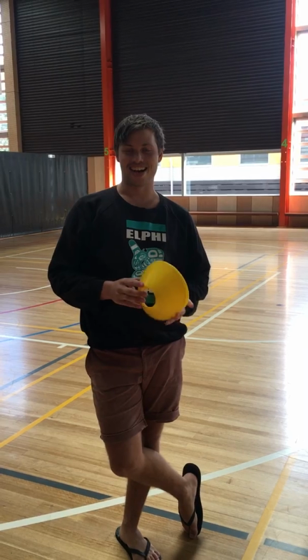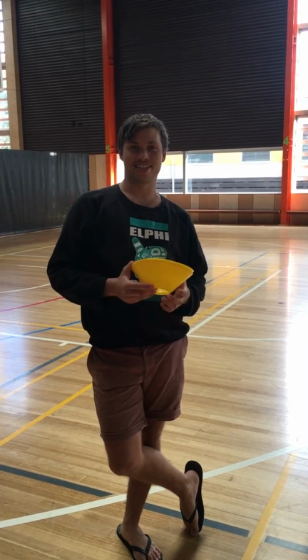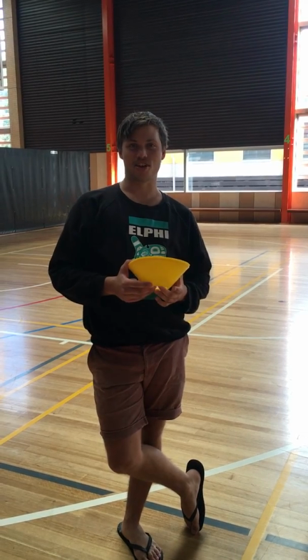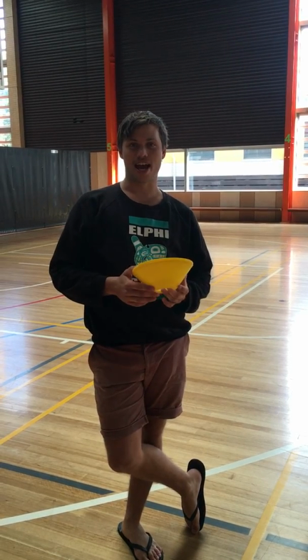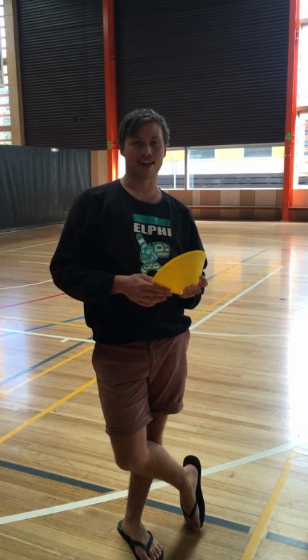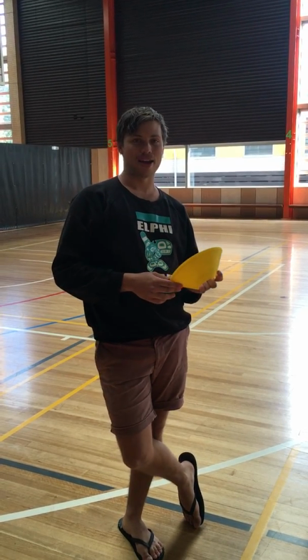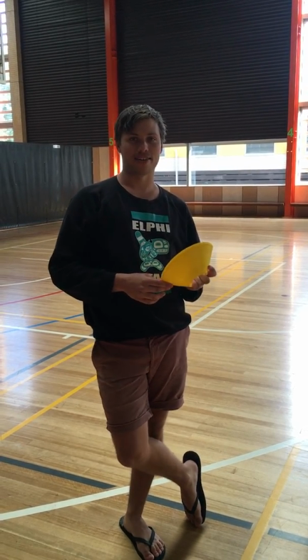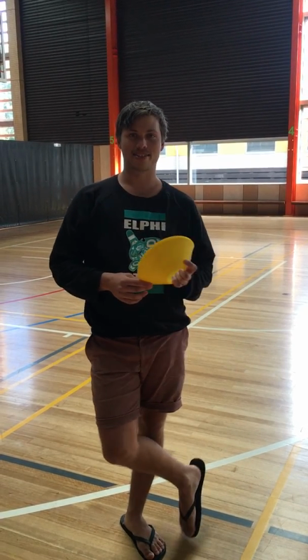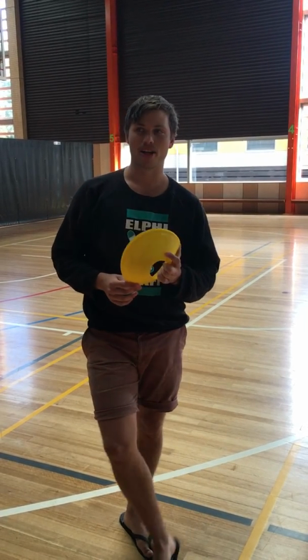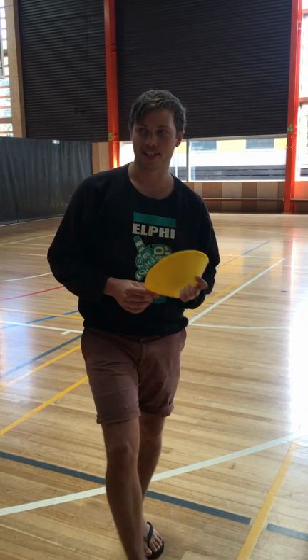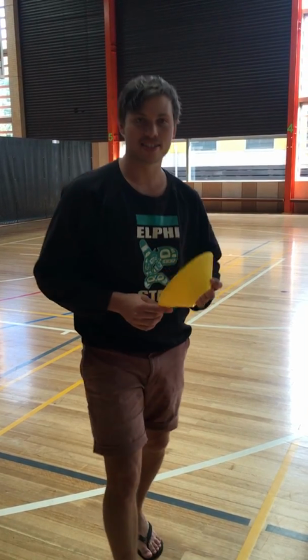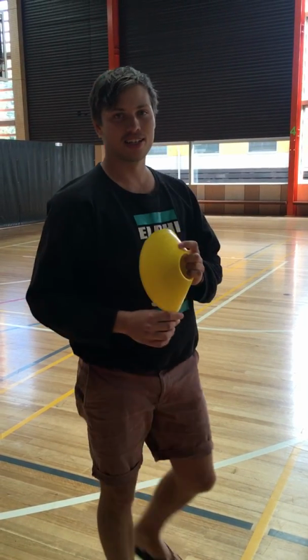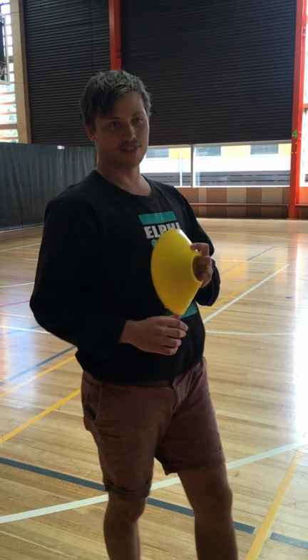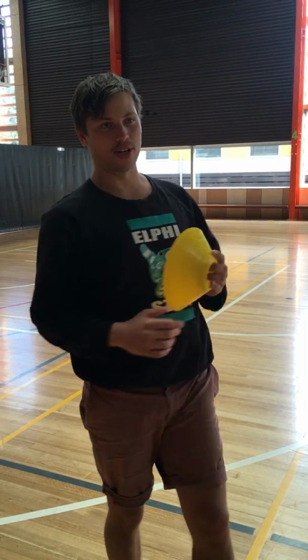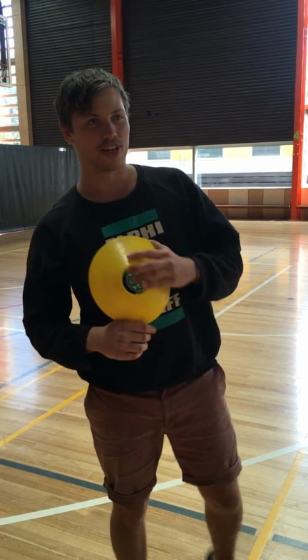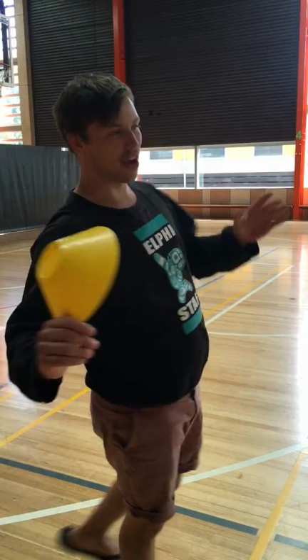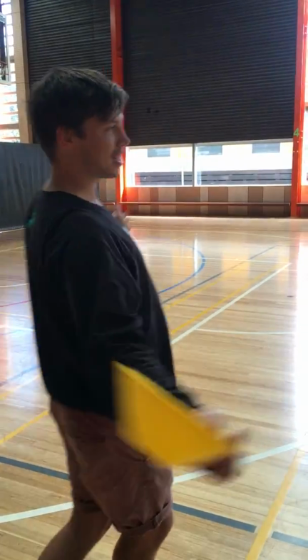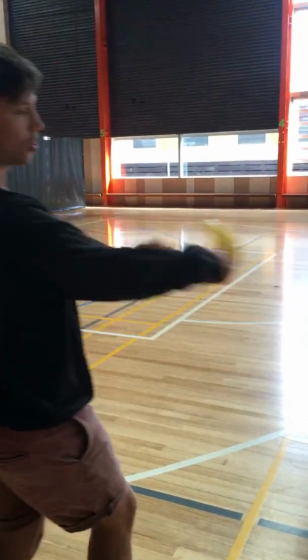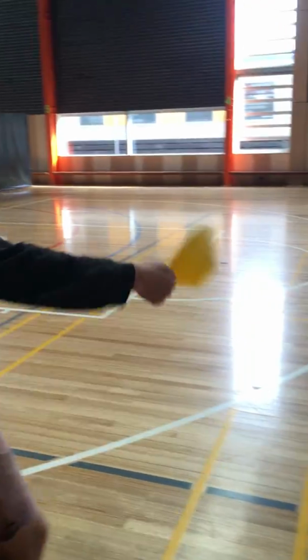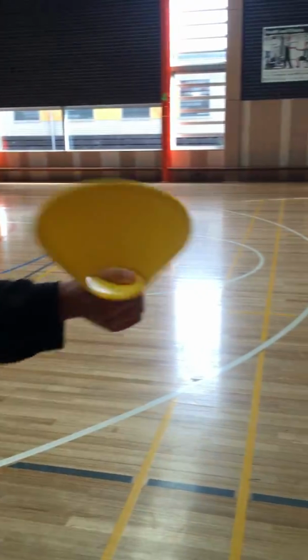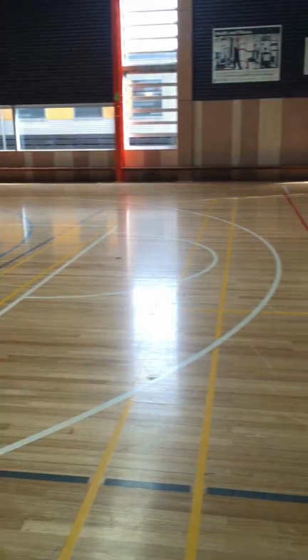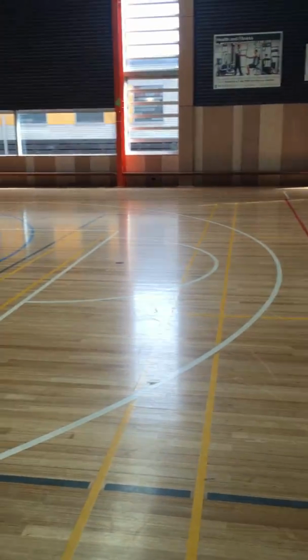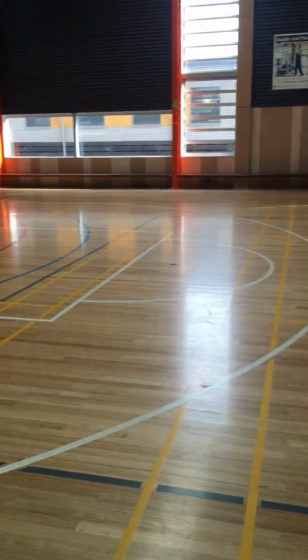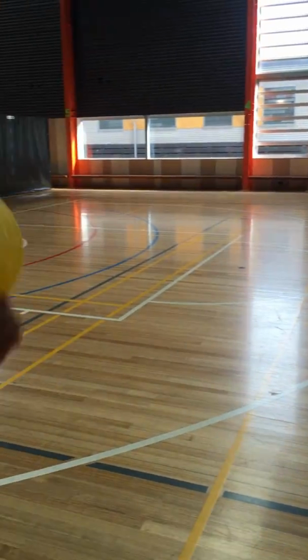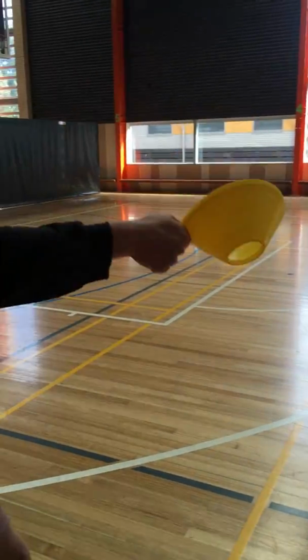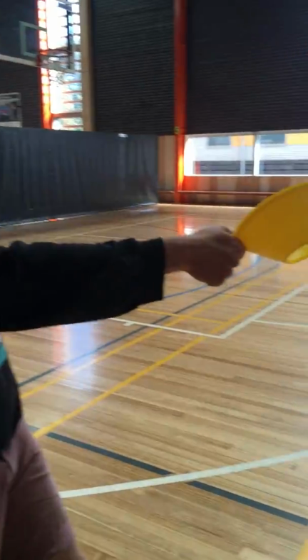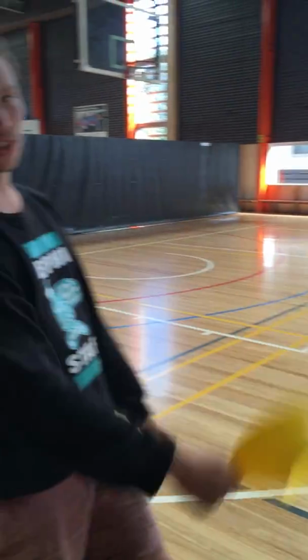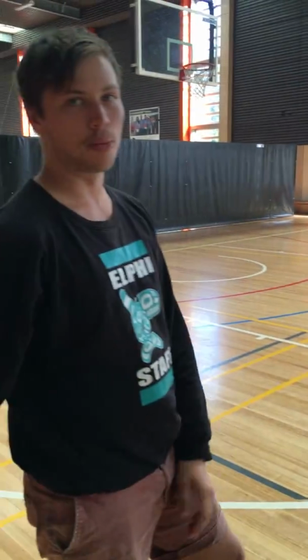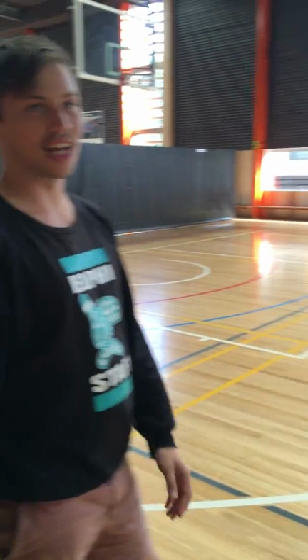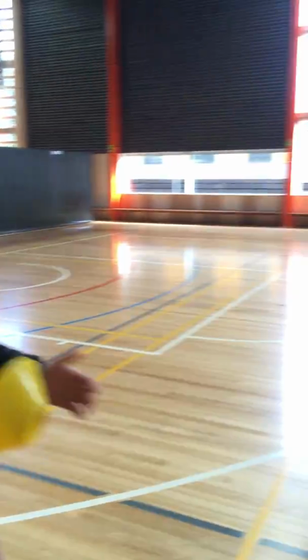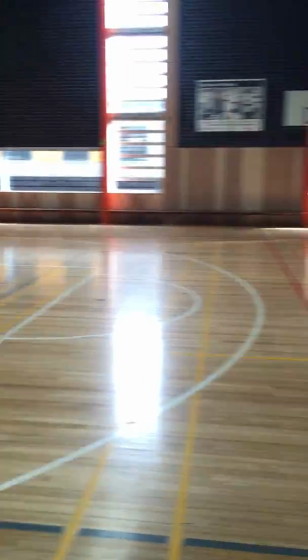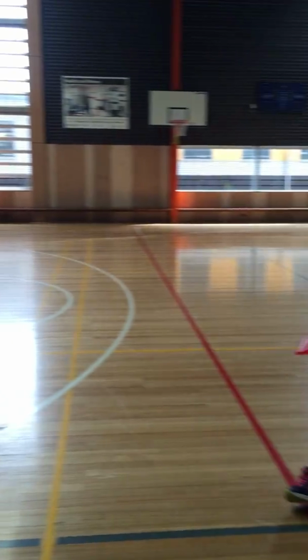Hey guys, we're going to show you how to set up and run the SEMO agility test. First thing you want to do is have the basketball court set up with lots of space, and grab yourself a student helper like Elise is for me today.